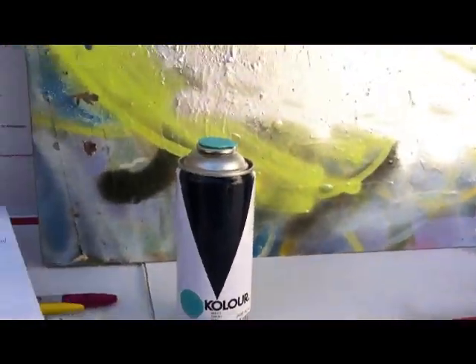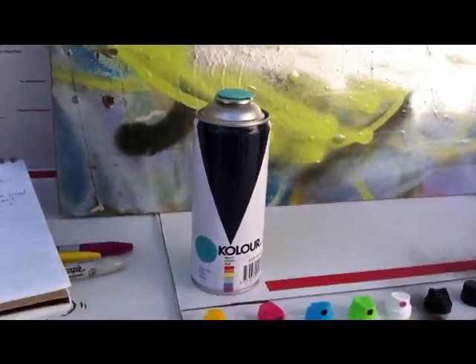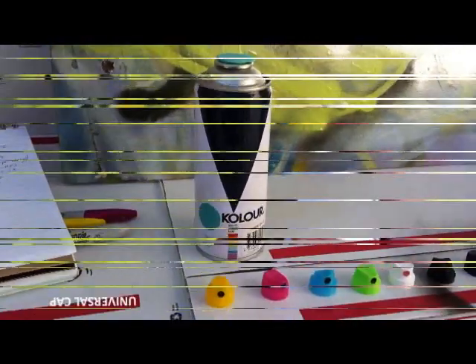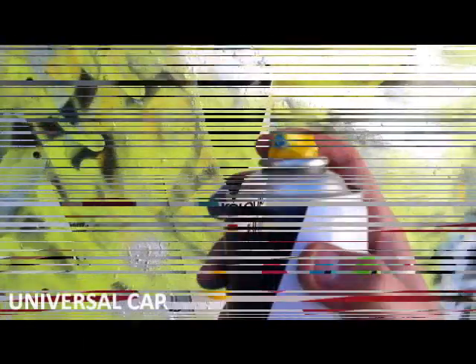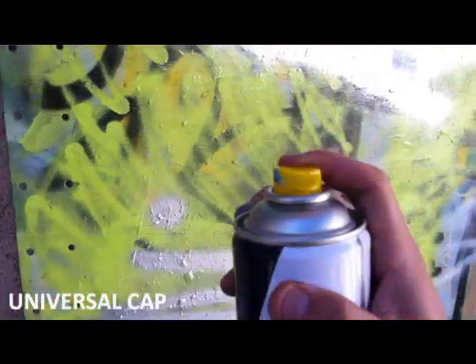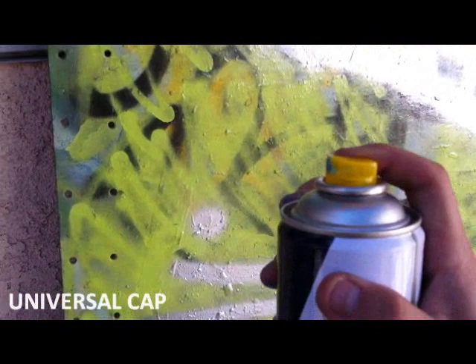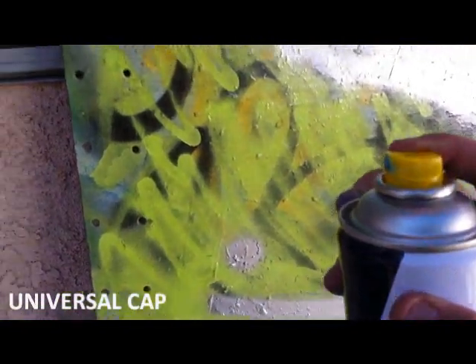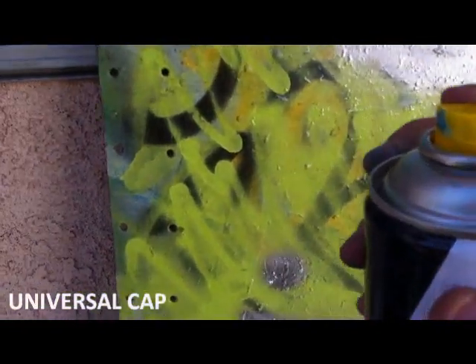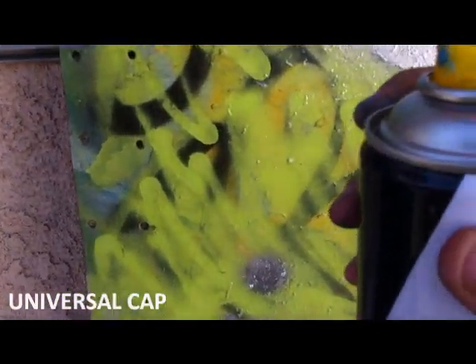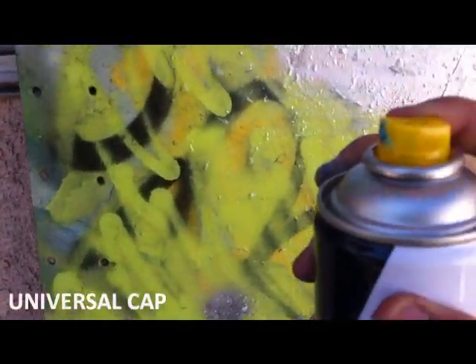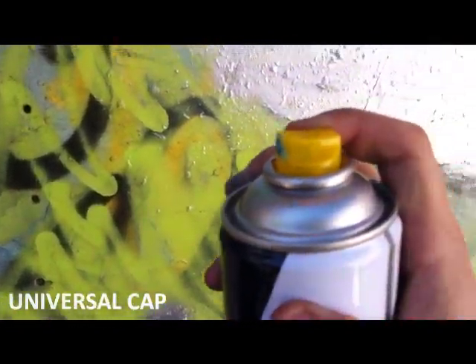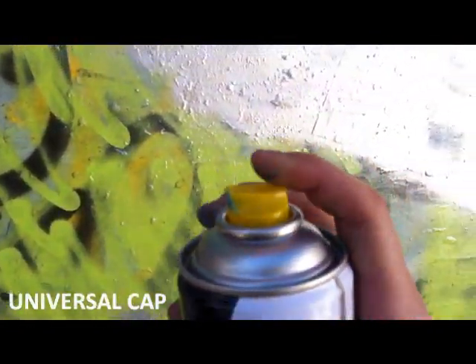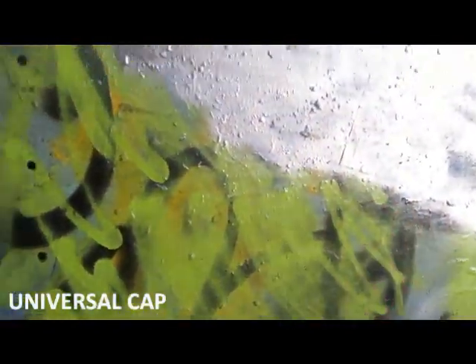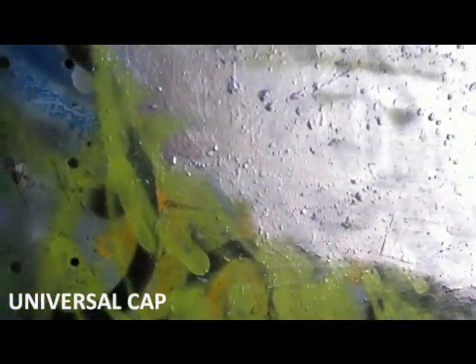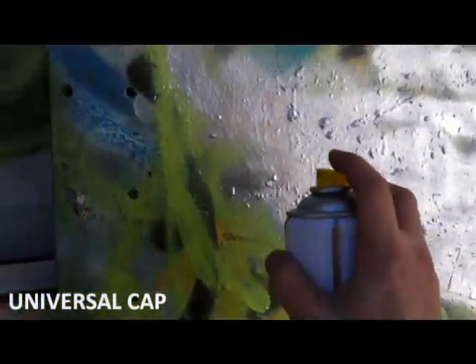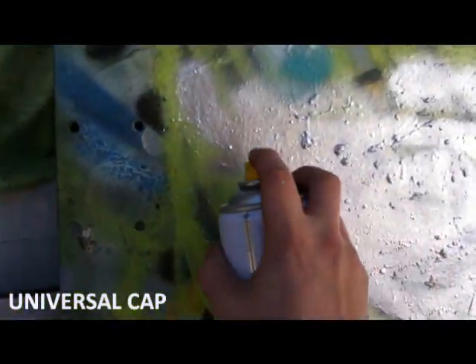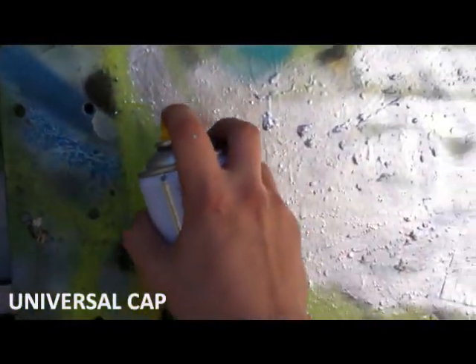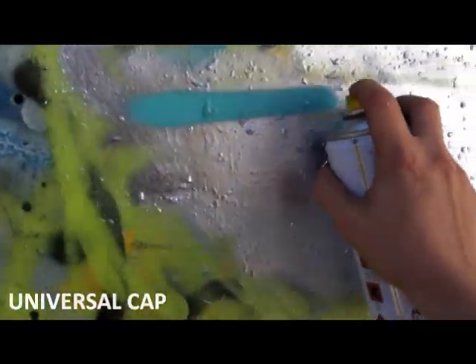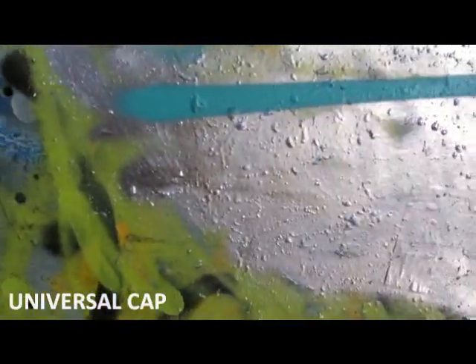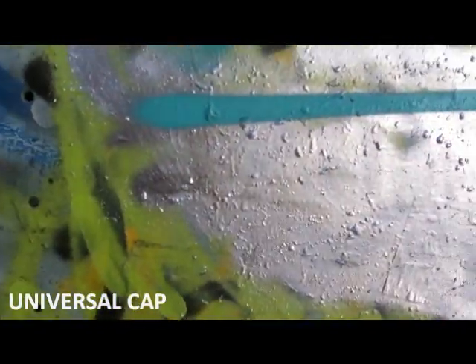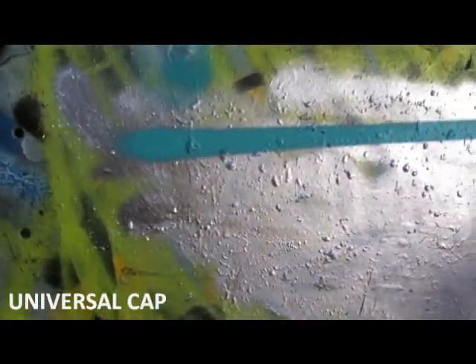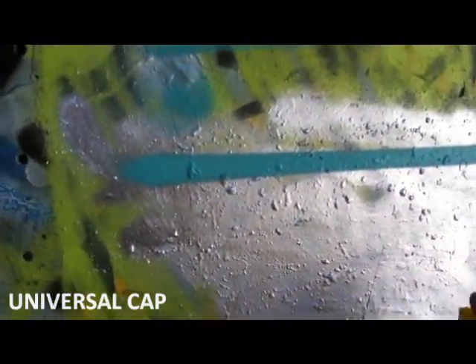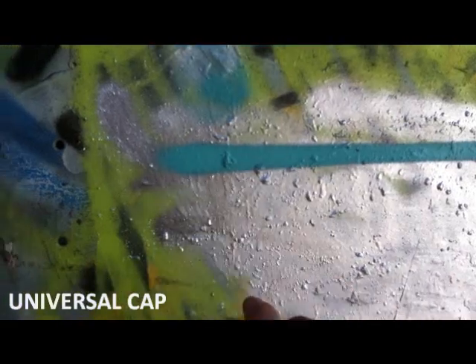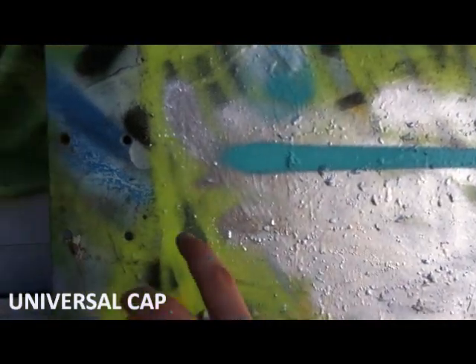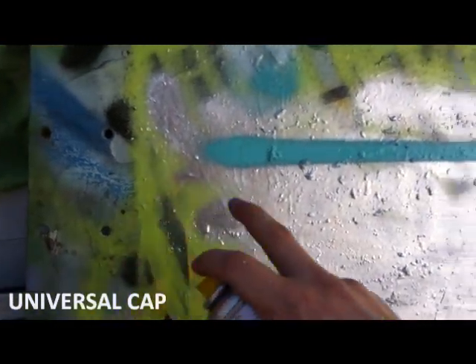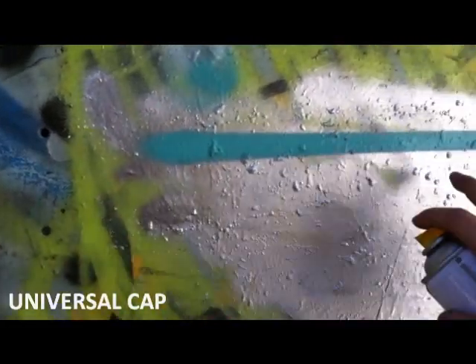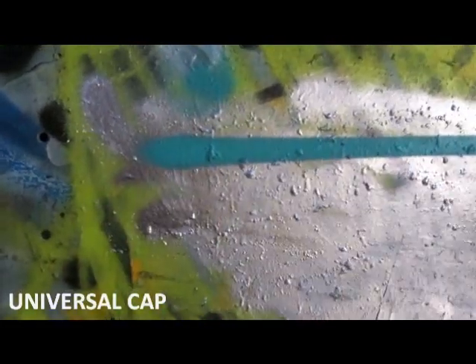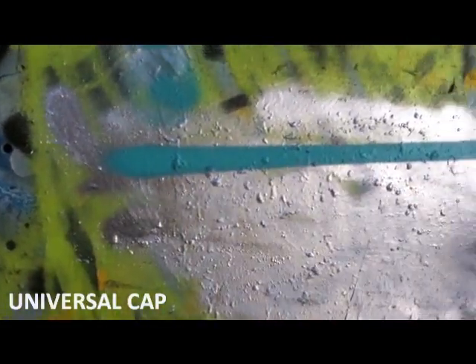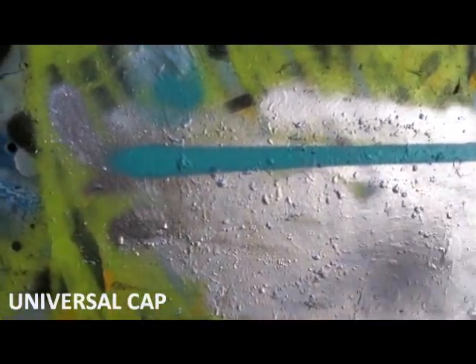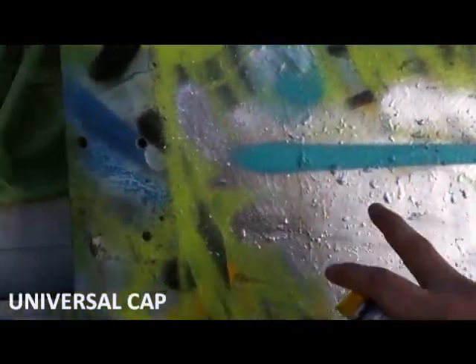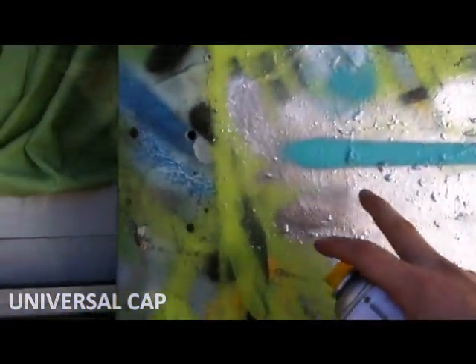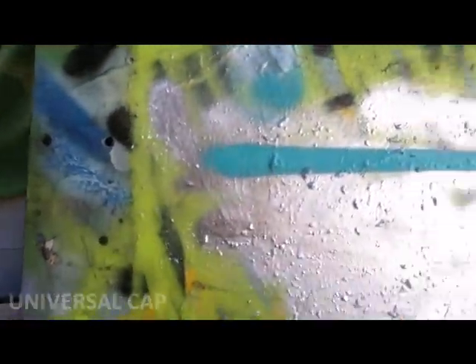Alright, we're gonna start off with the universal German outline. See — pretty consistent line, pretty nice.